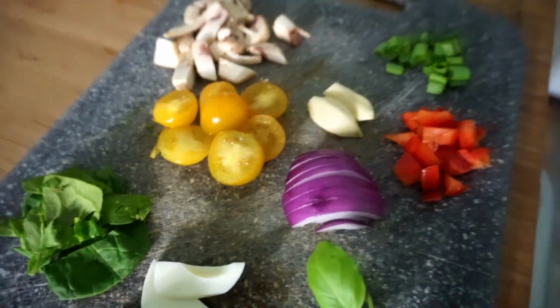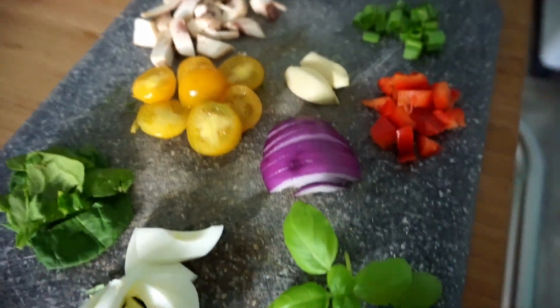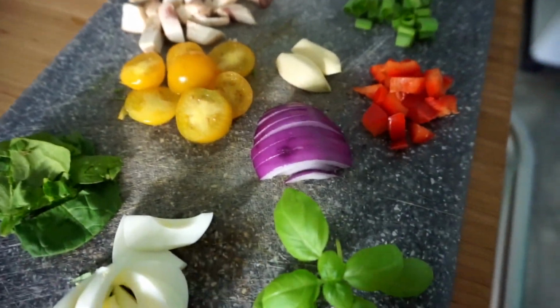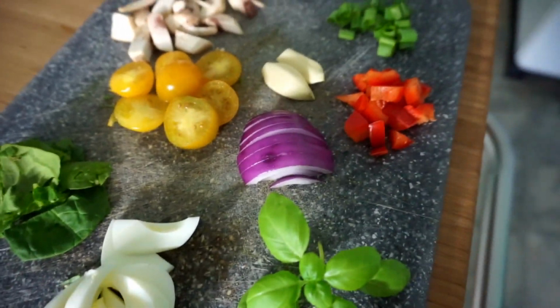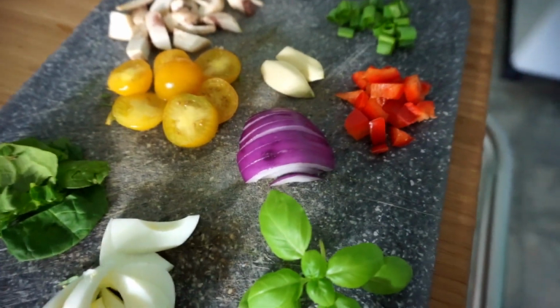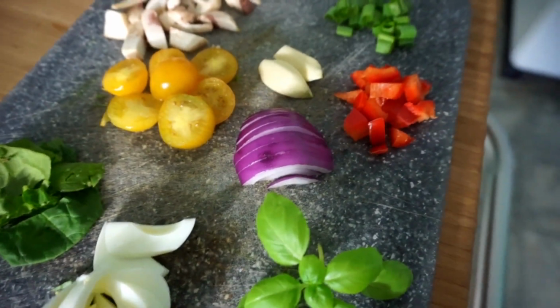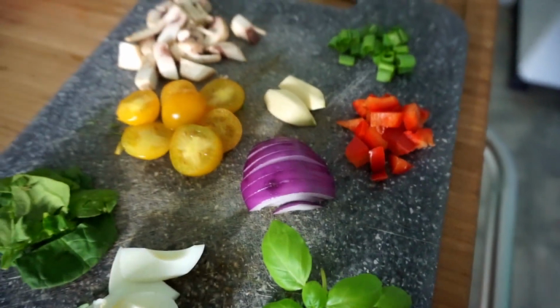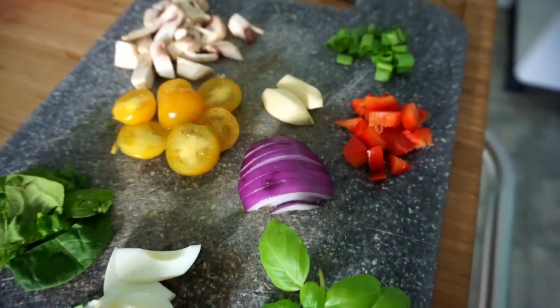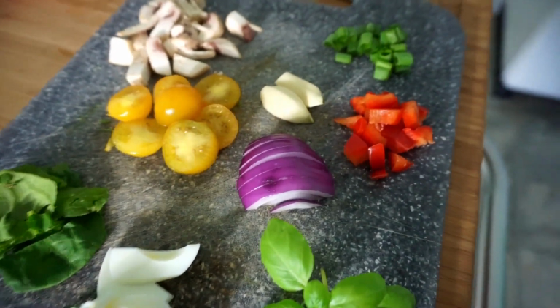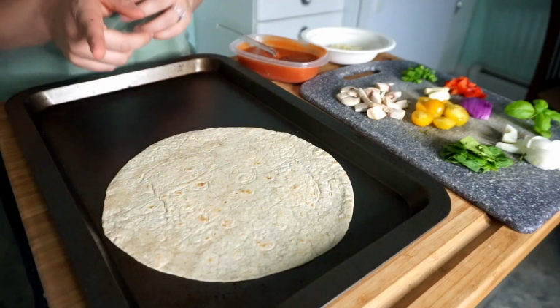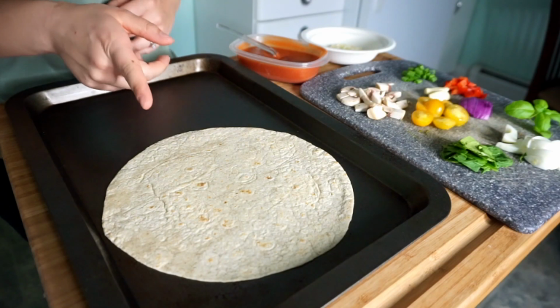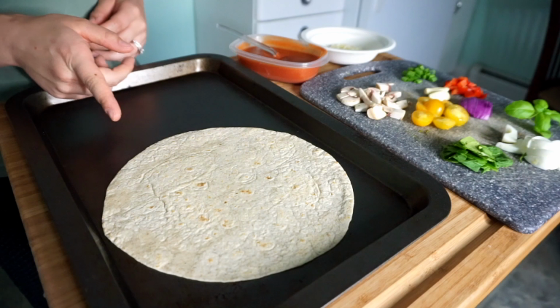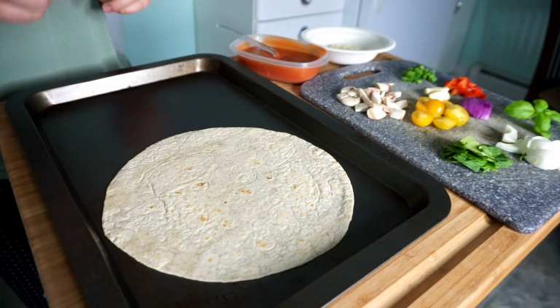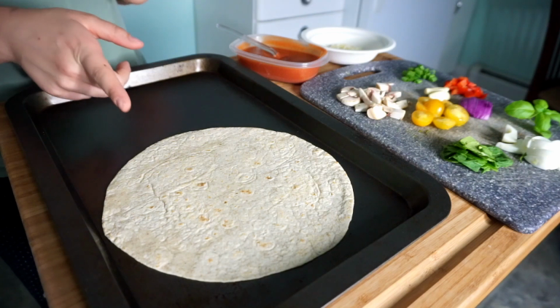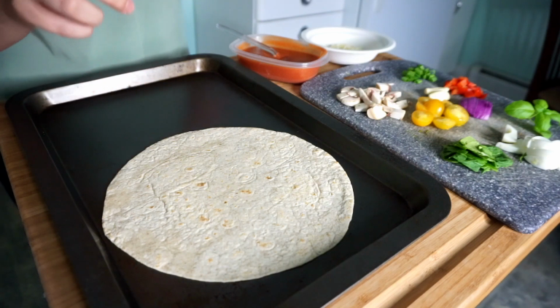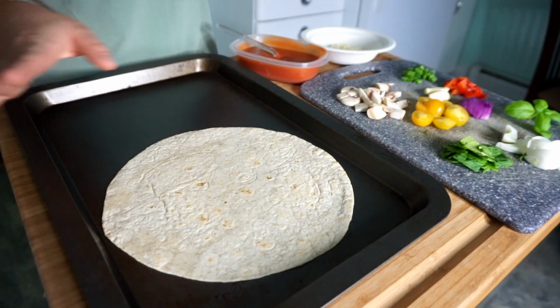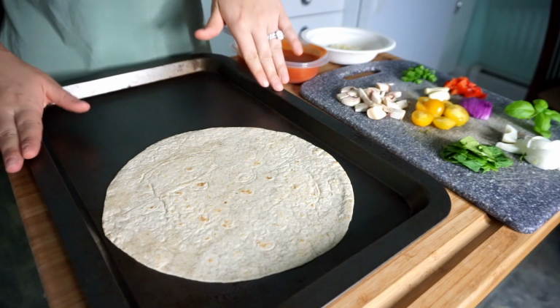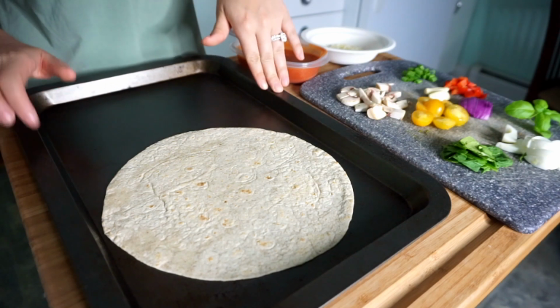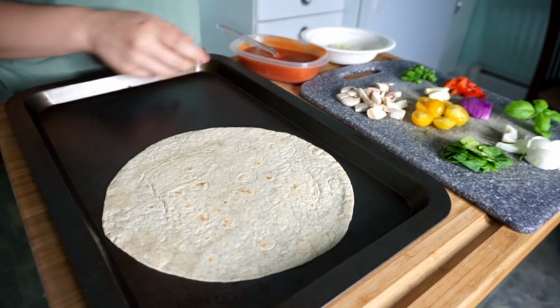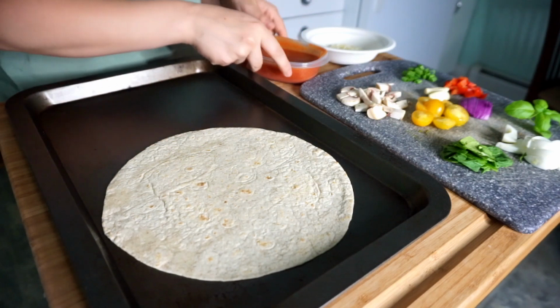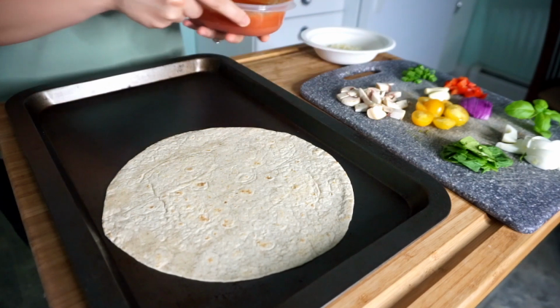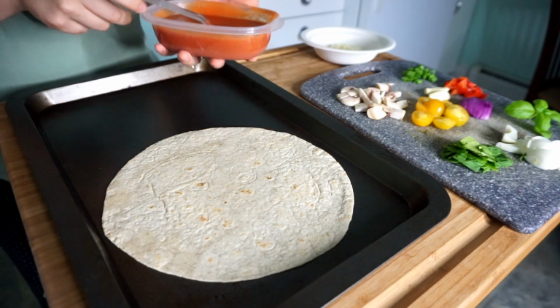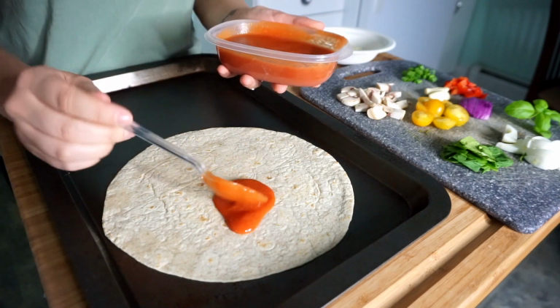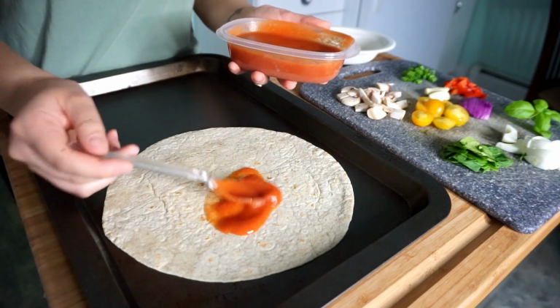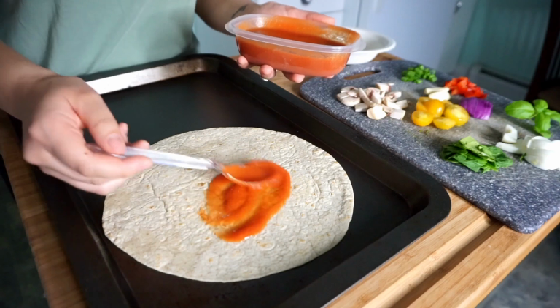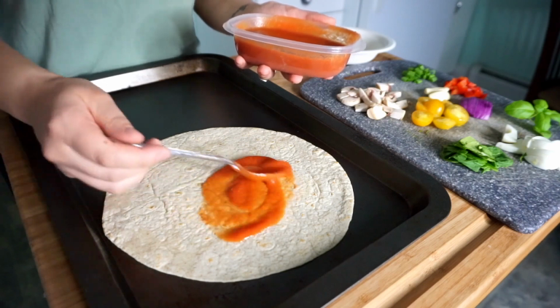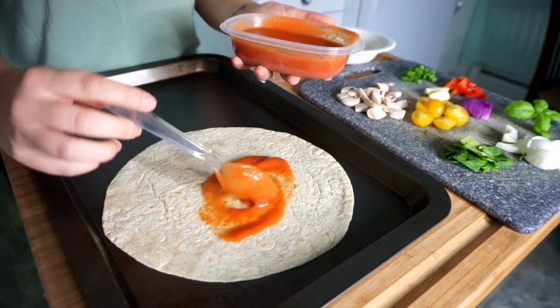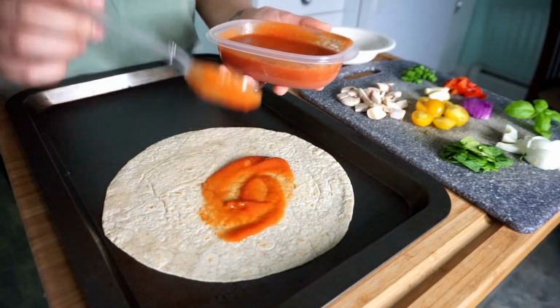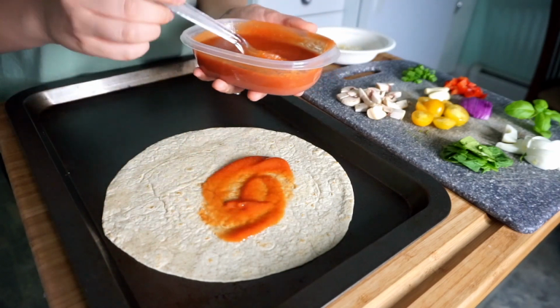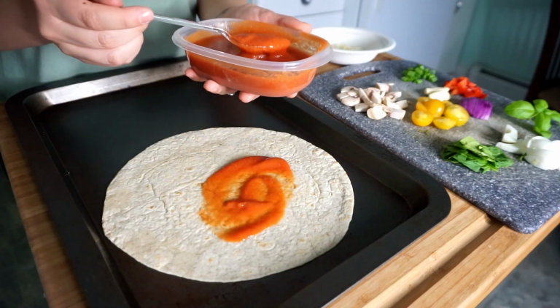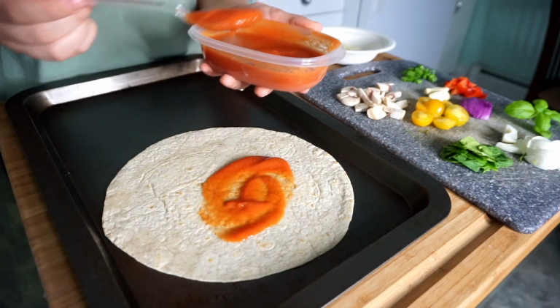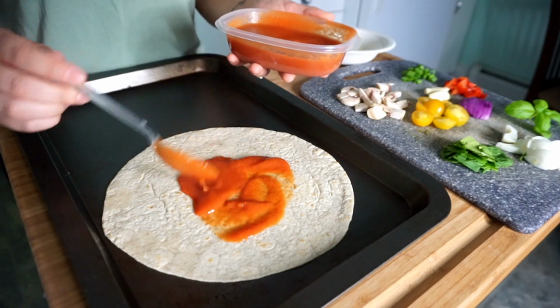To make it easier when I throw it in the oven, I'm going to place it on a baking sheet first. Then just start putting everything on as you would with a regular pizza.